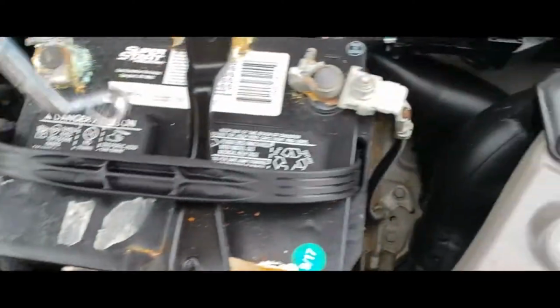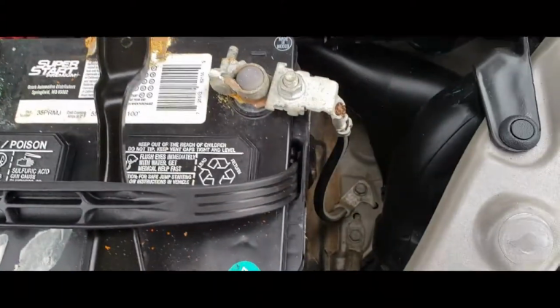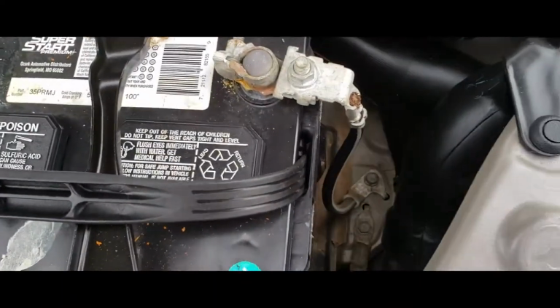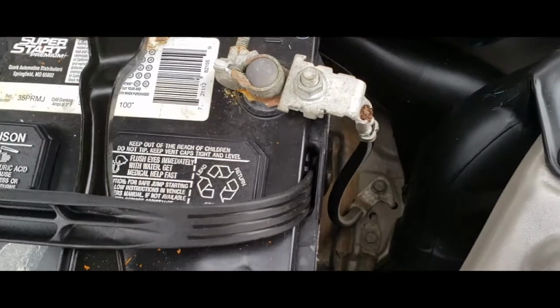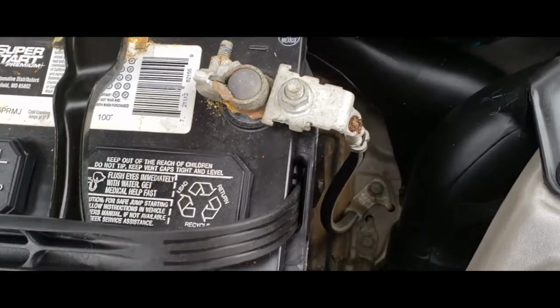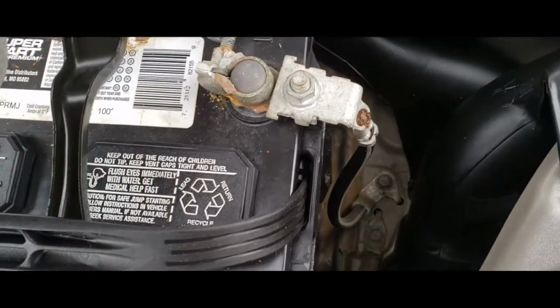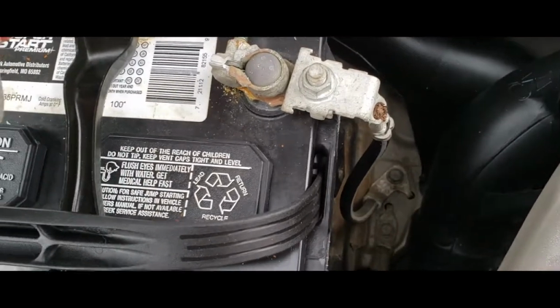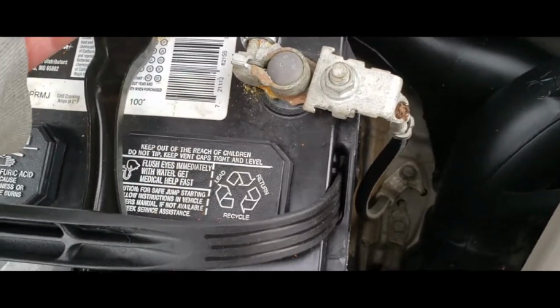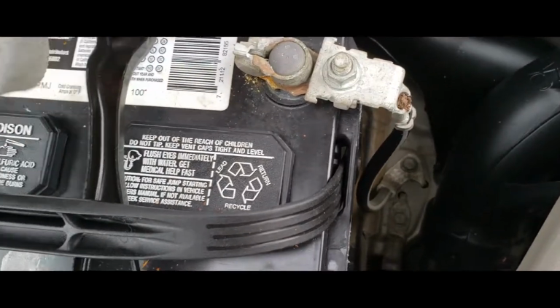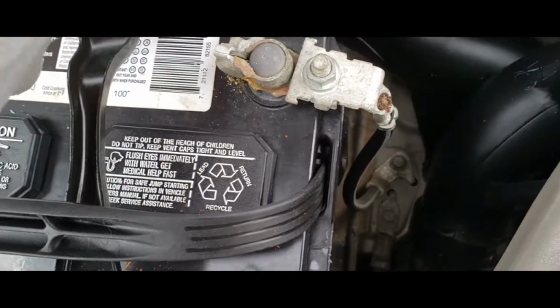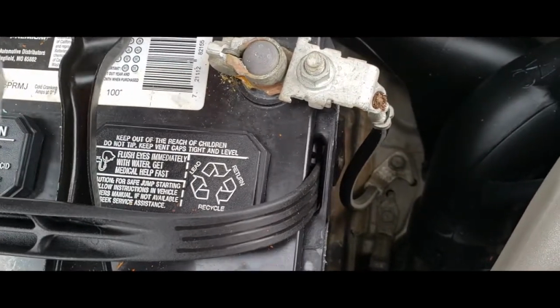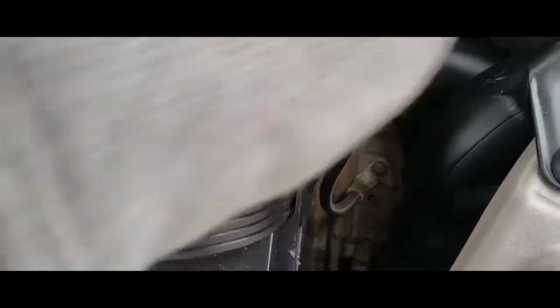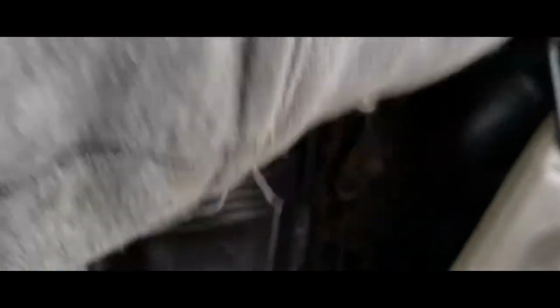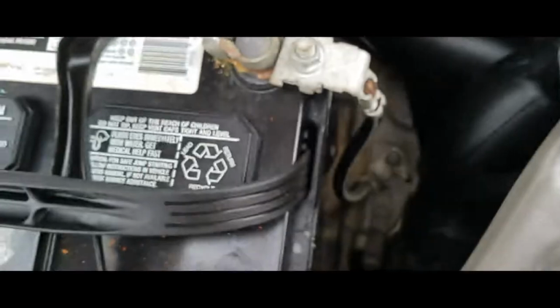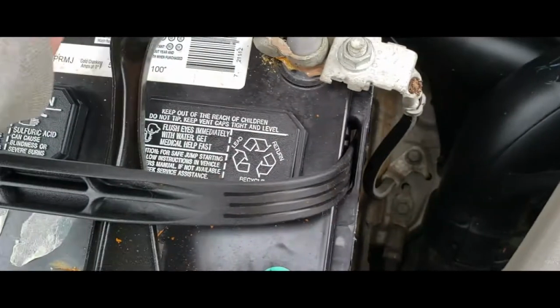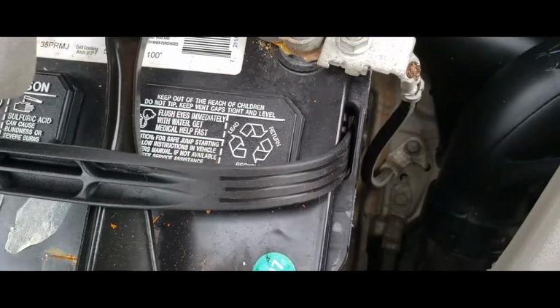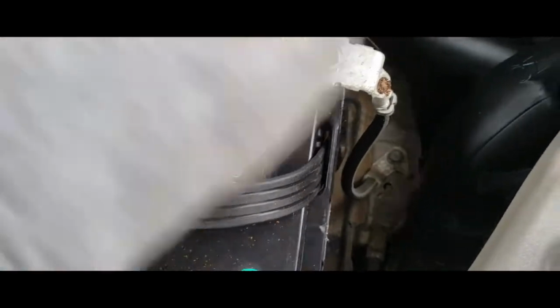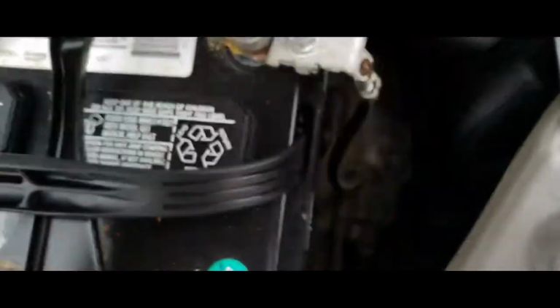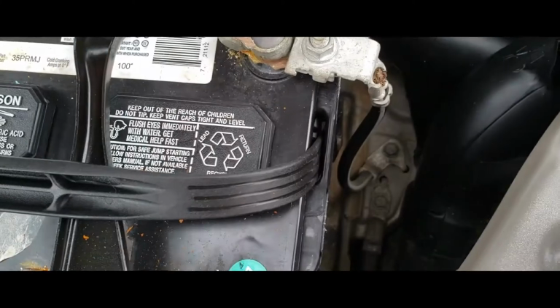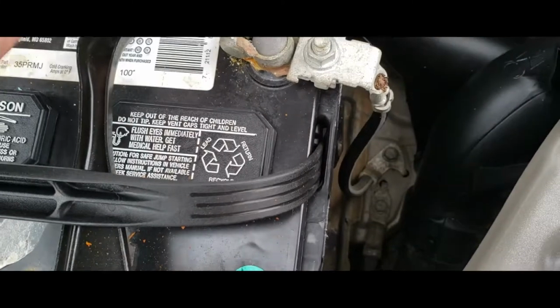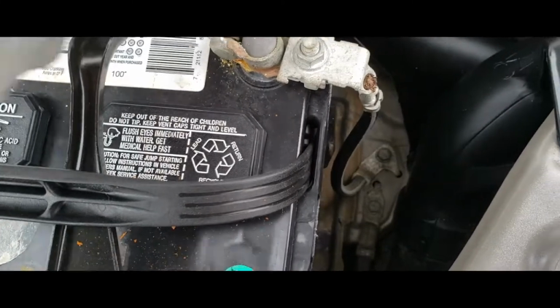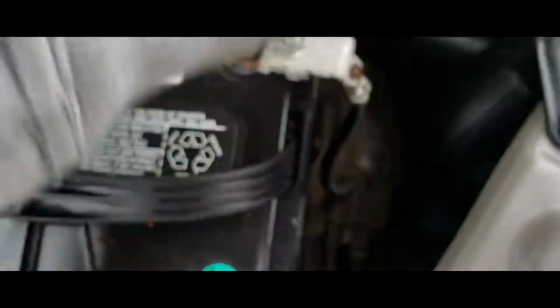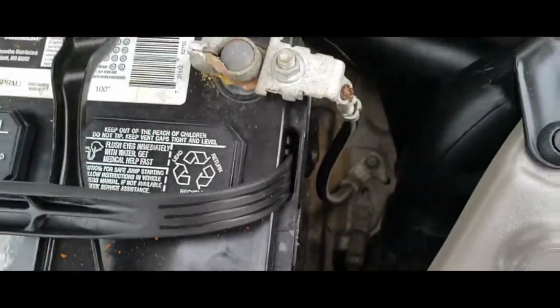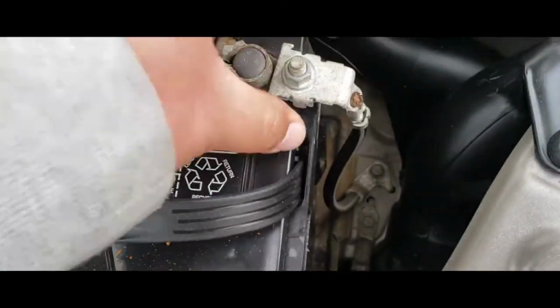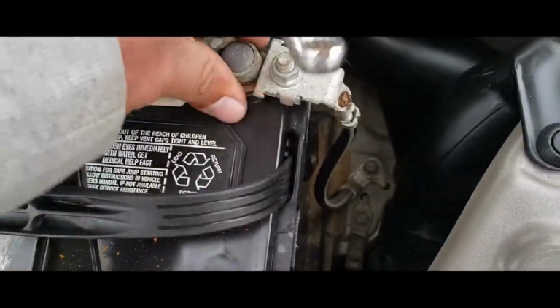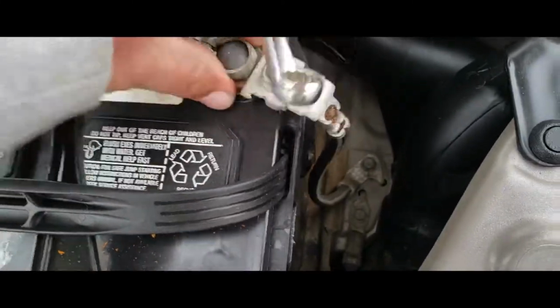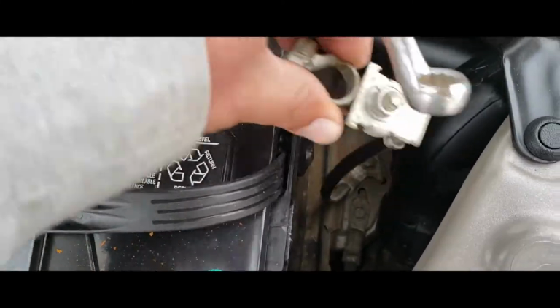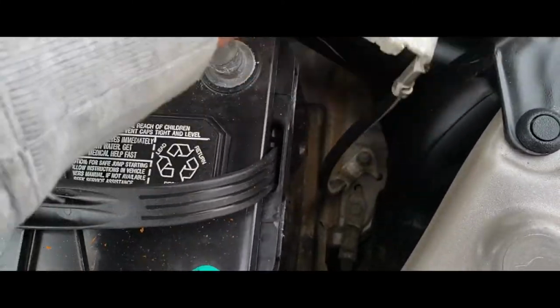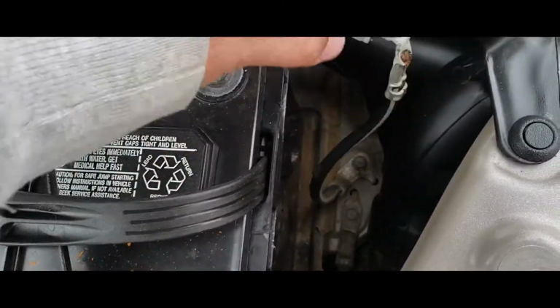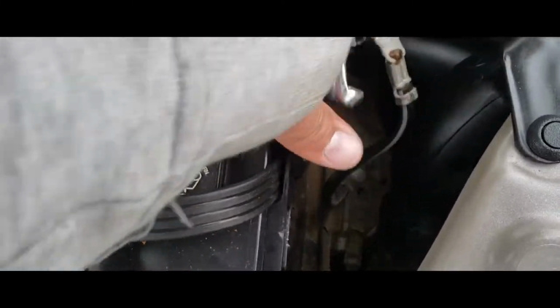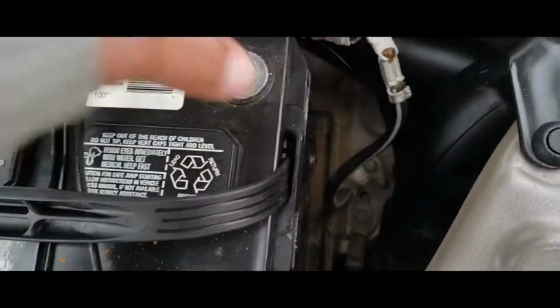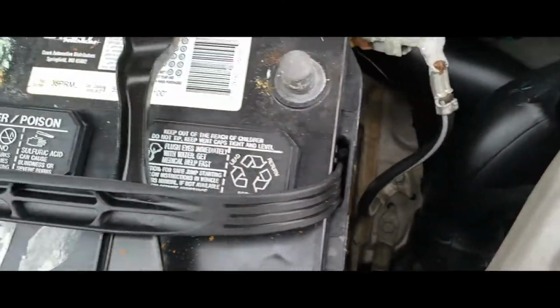The first thing we're going to do is remove the negative terminal — go ahead and loosen this up. Once you have that loosened up, just go ahead and remove it and push it to the side.